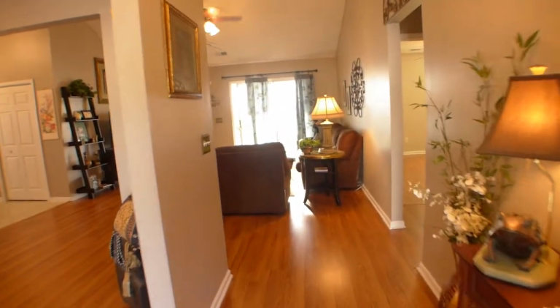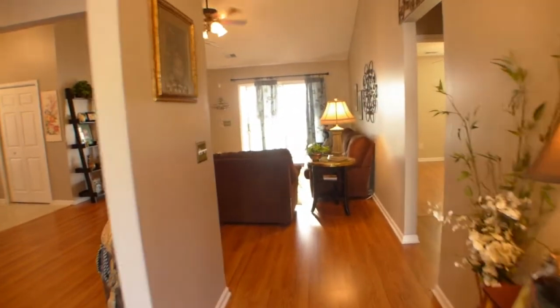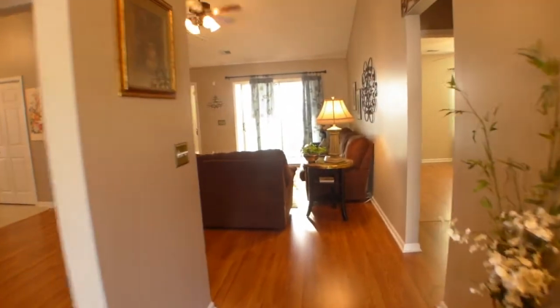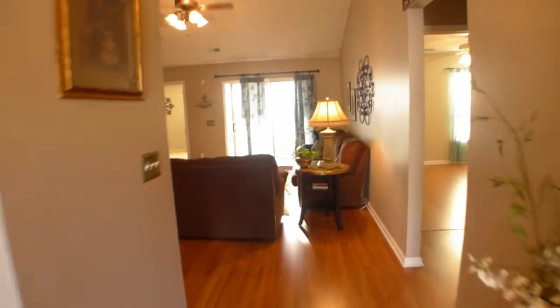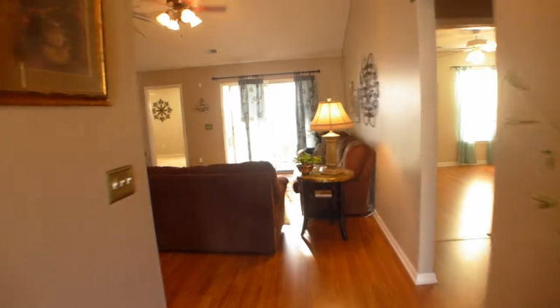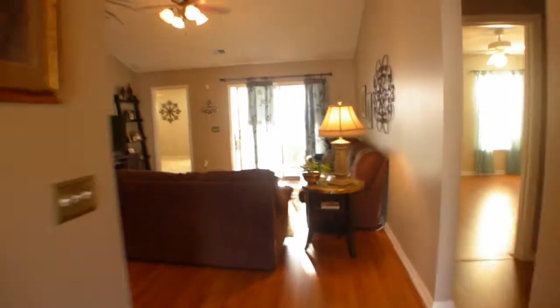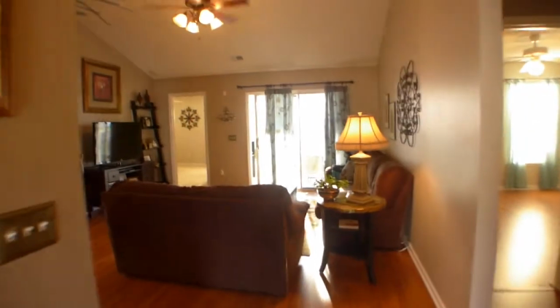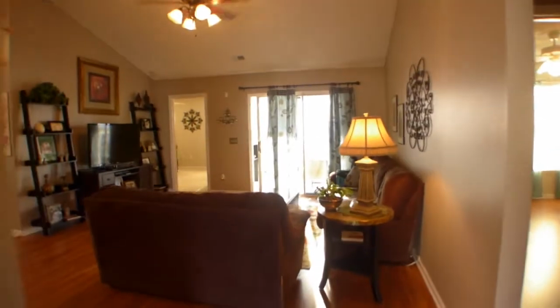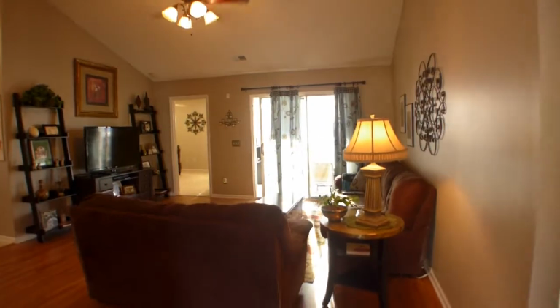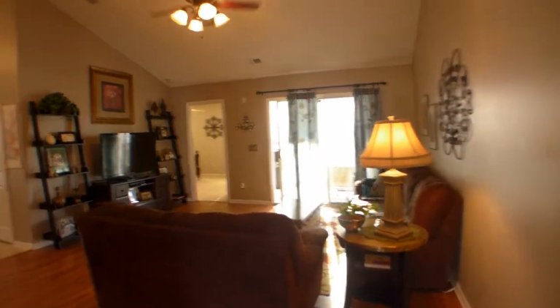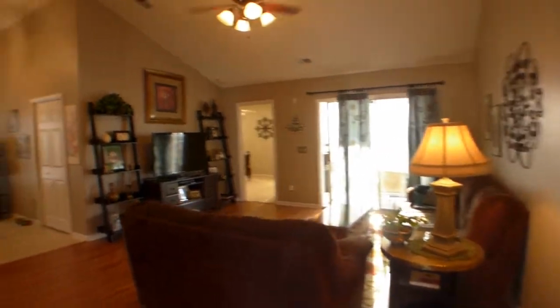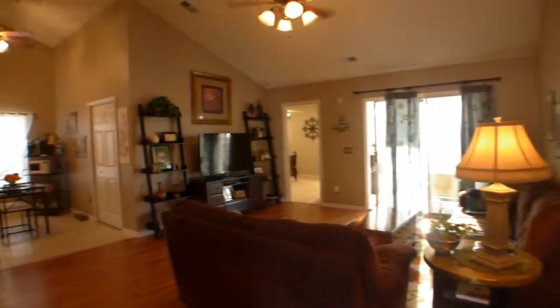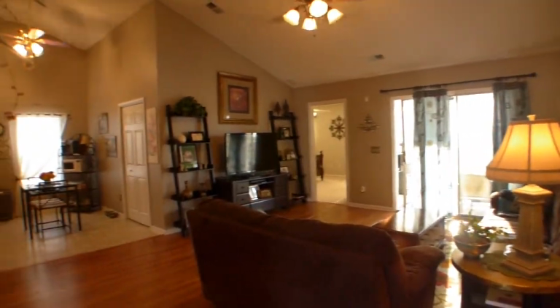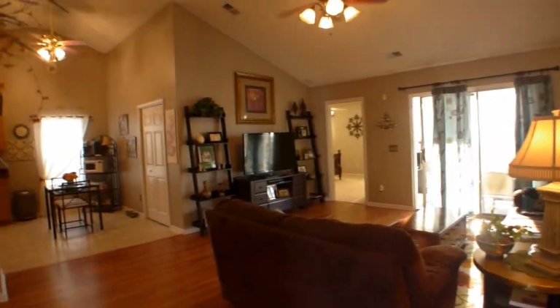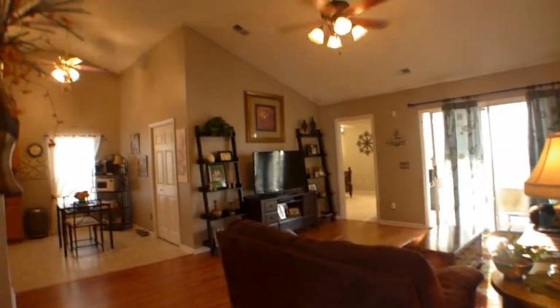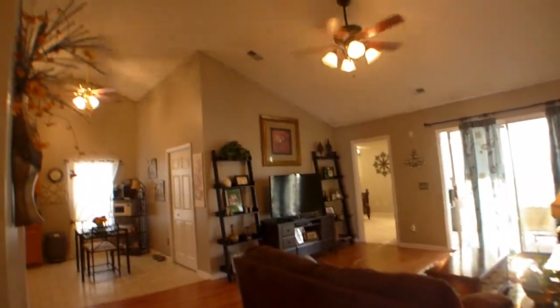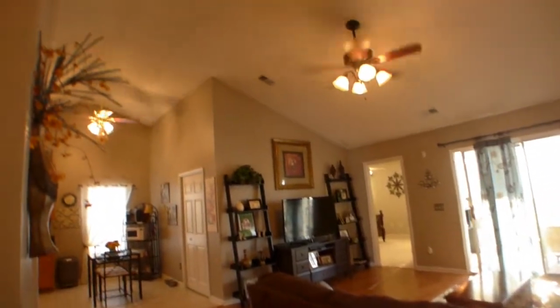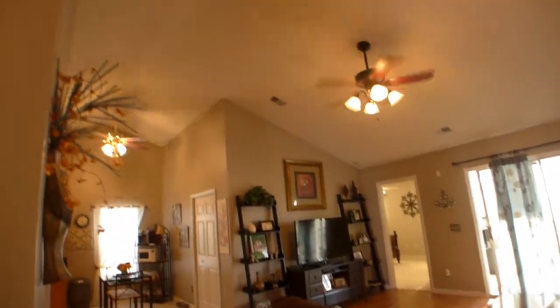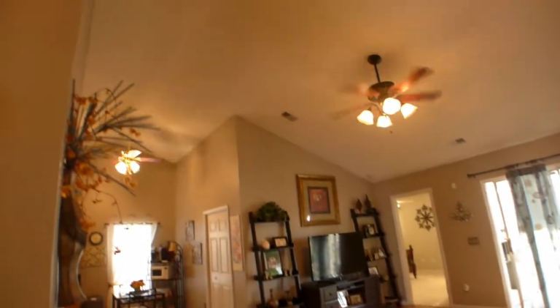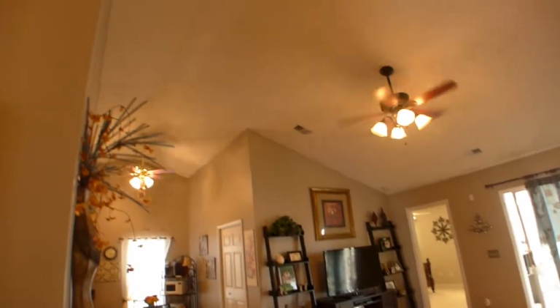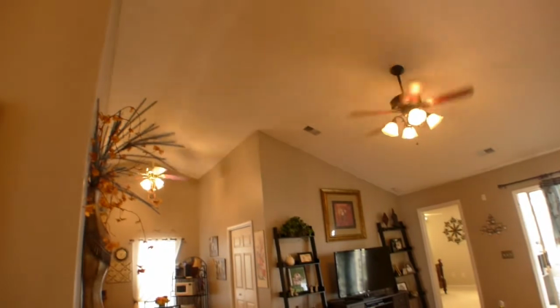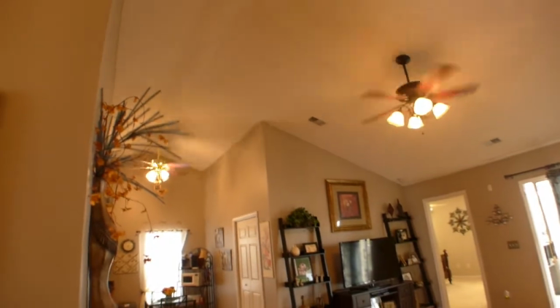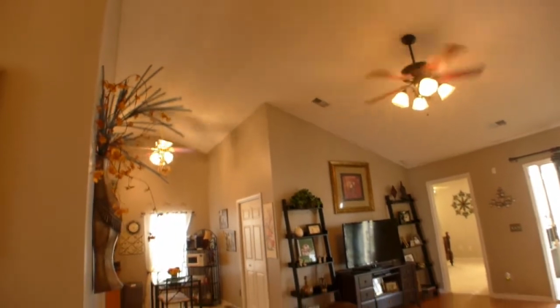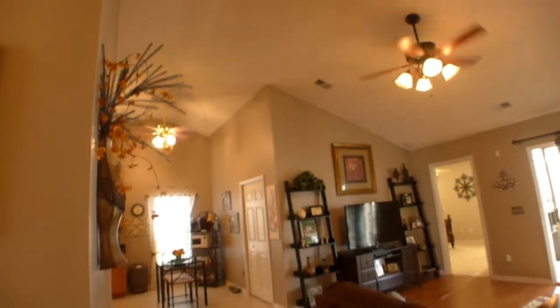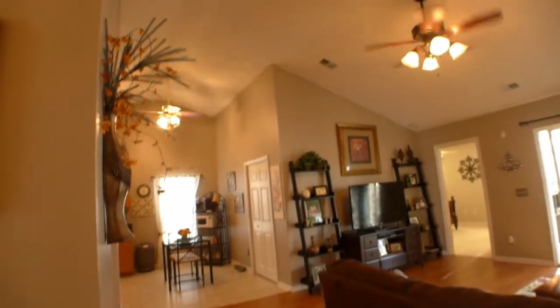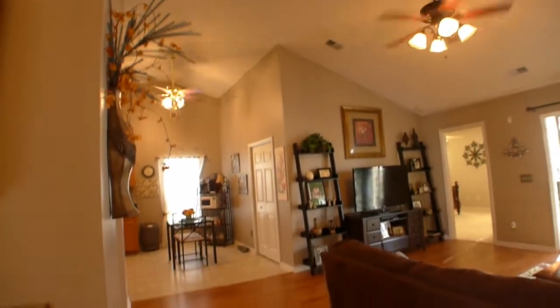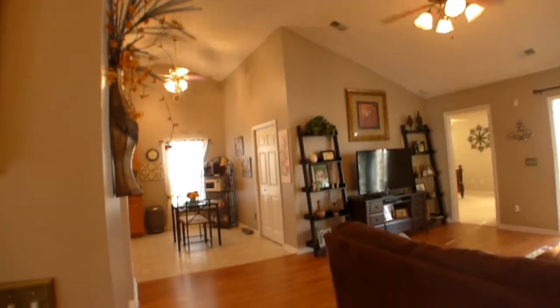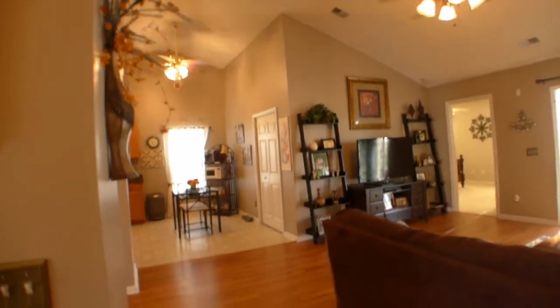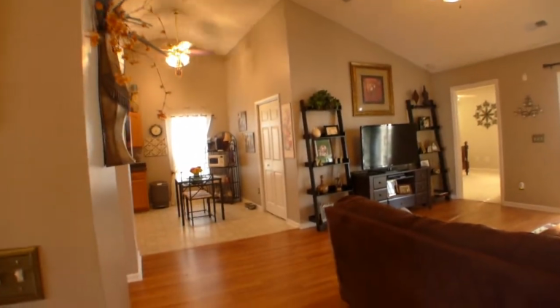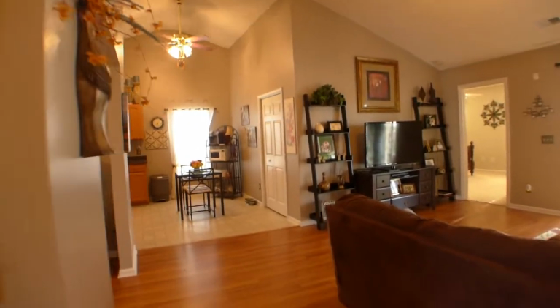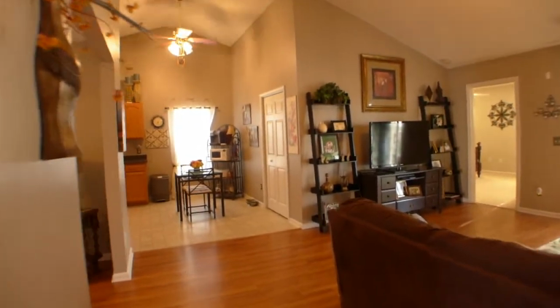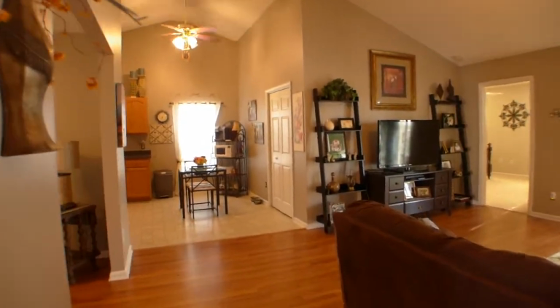Continue on to the open floor plan living room with the vaulted ceilings, which gives it a nice big airy feeling.